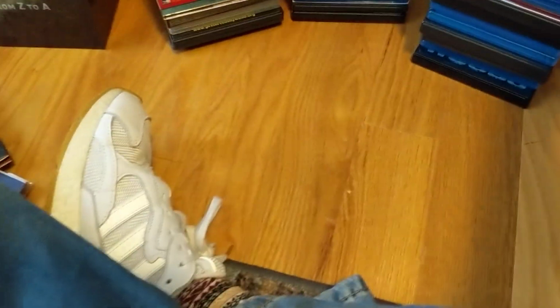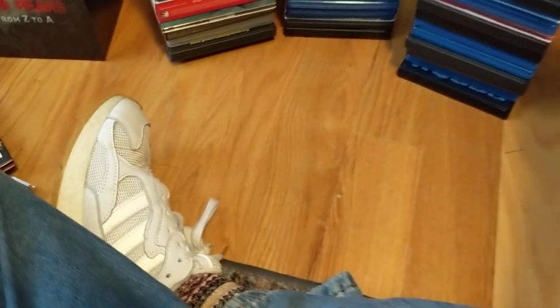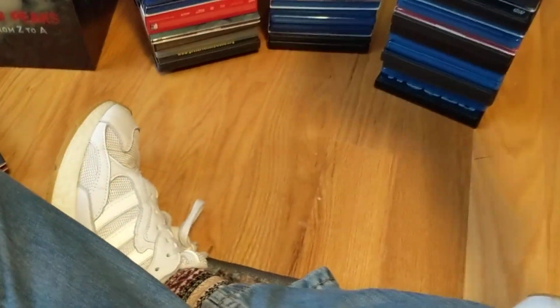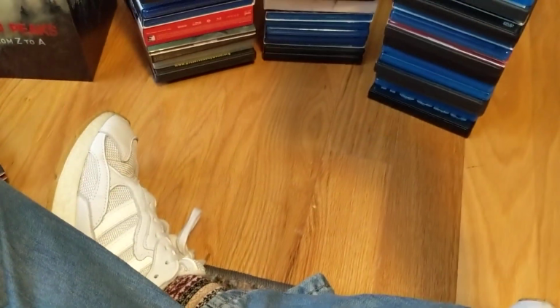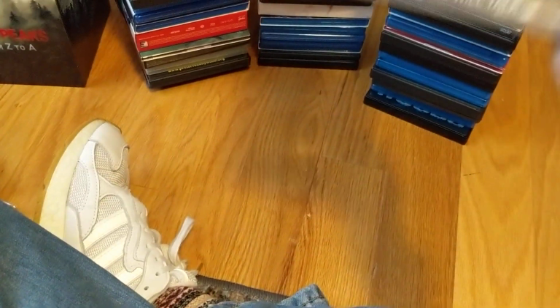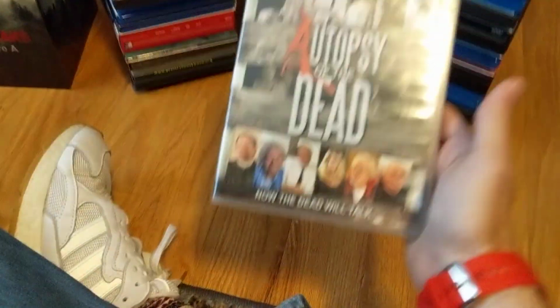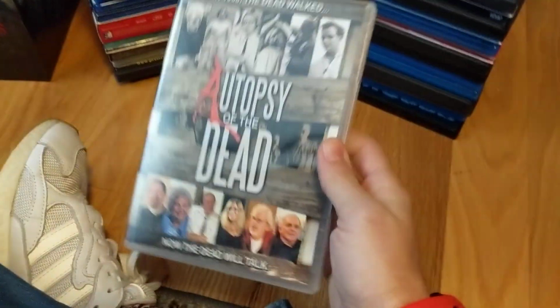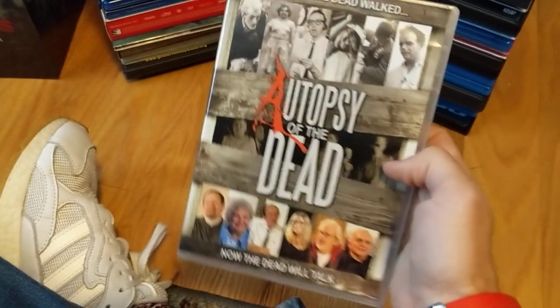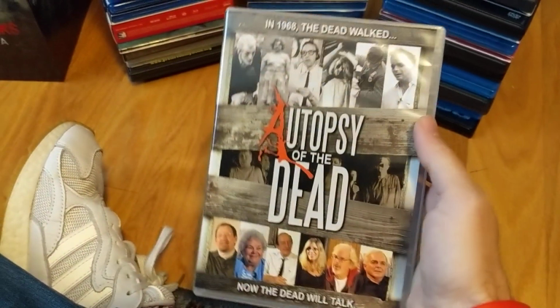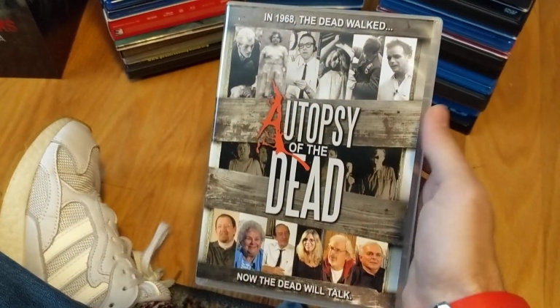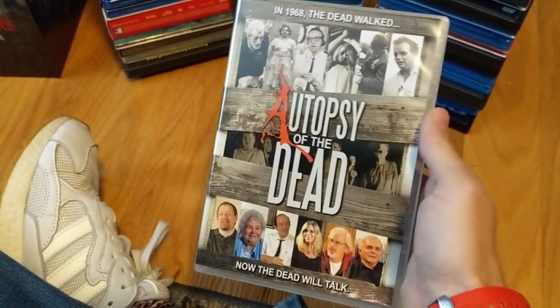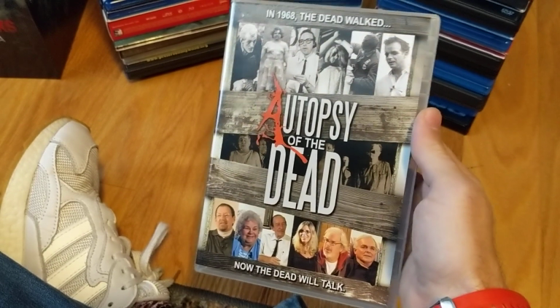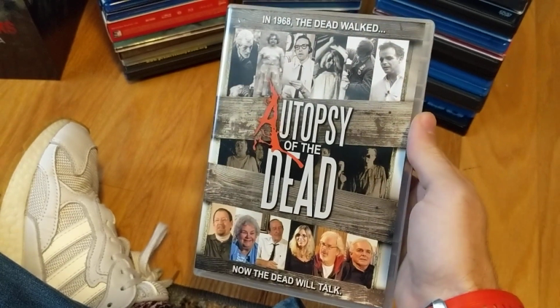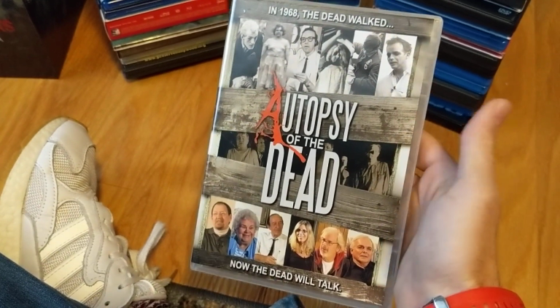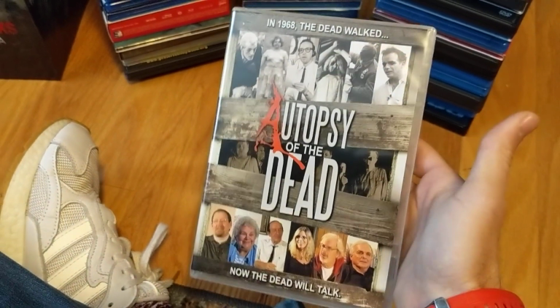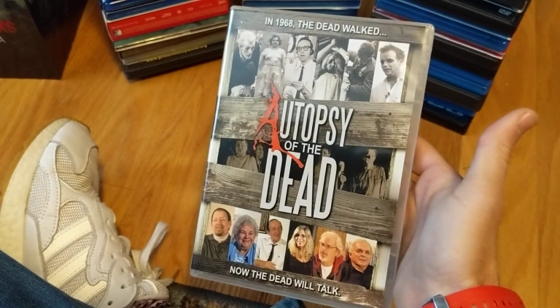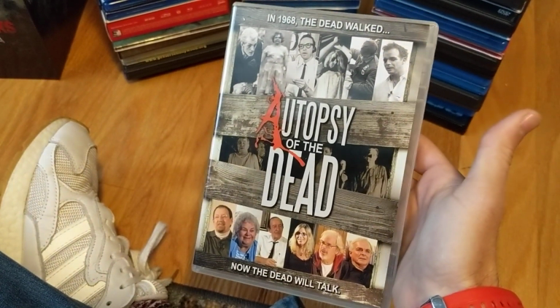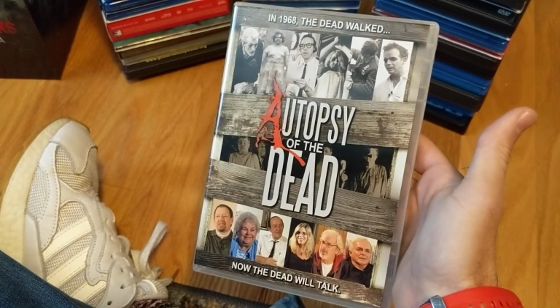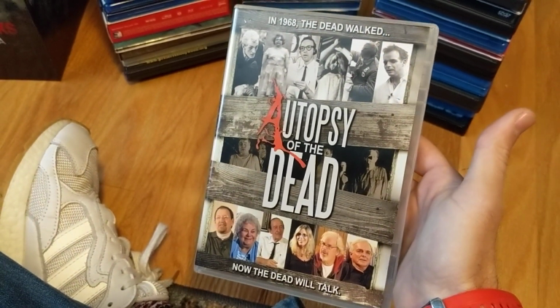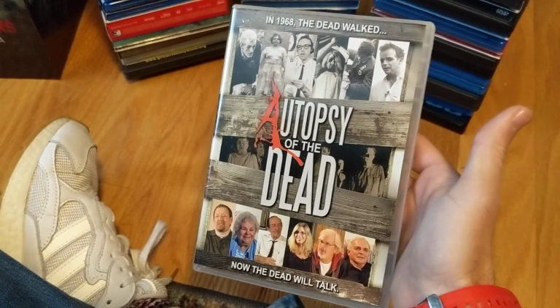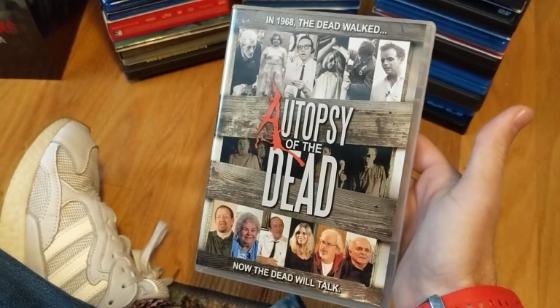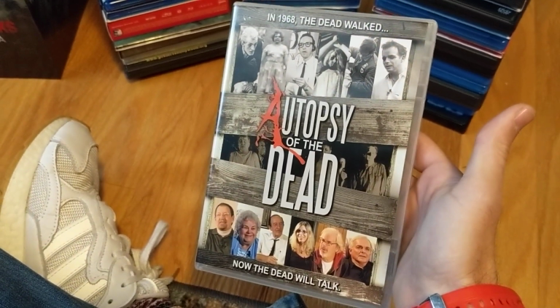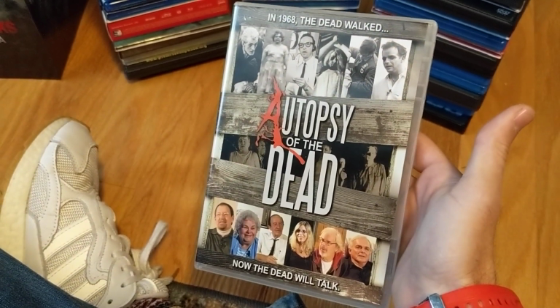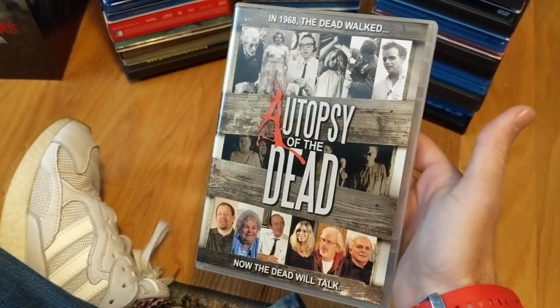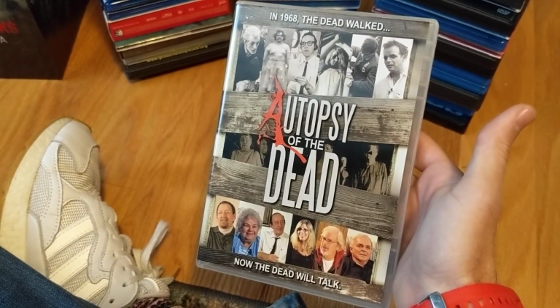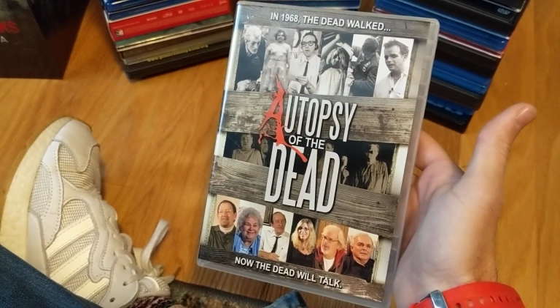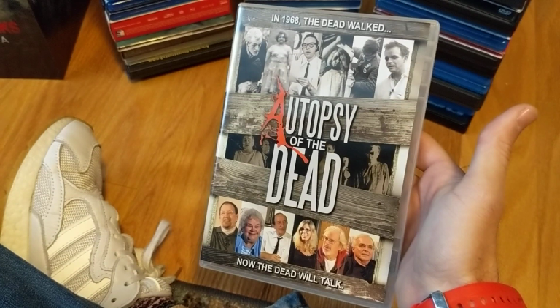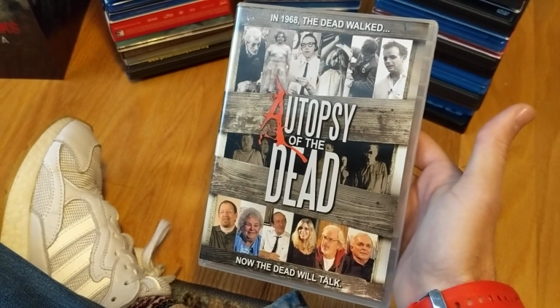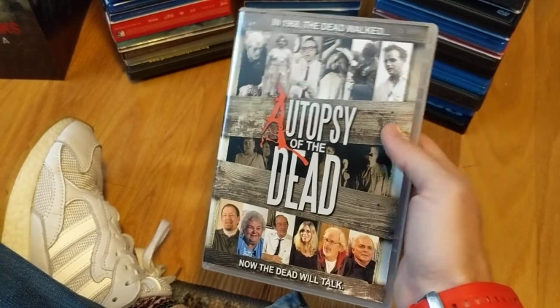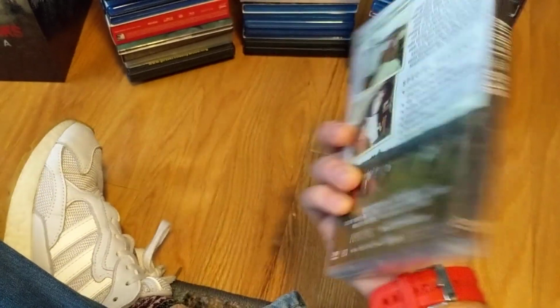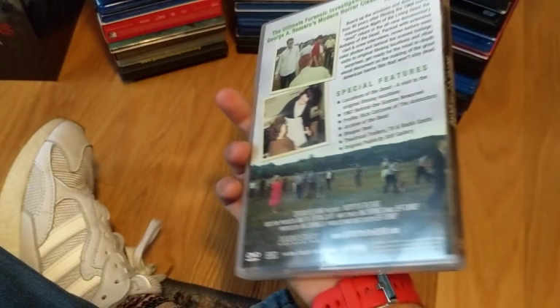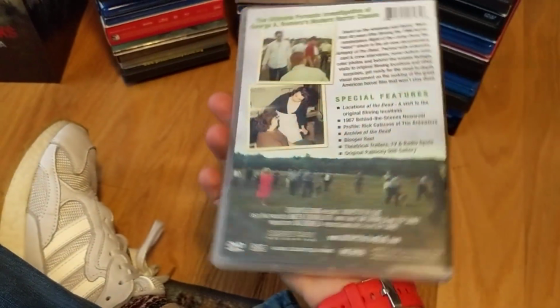Old documentary I've been wanting to pick up for quite a while, finally off the wish list. I've read a lot of not-so-positive reviews about this particular documentary but I still had to have it. Autopsy of the Dead — got it for pretty cheap.